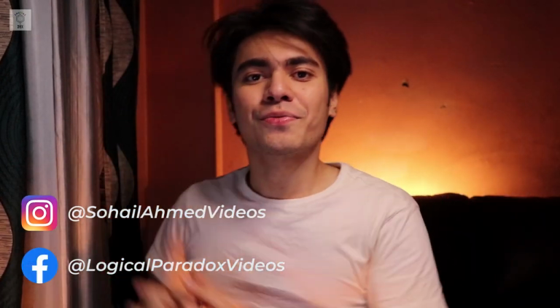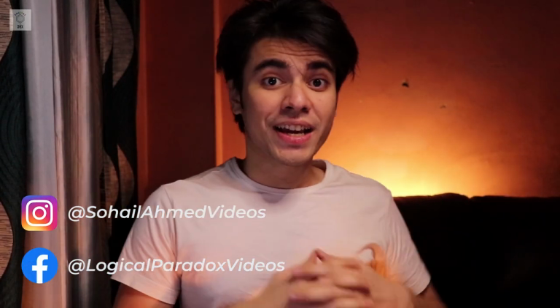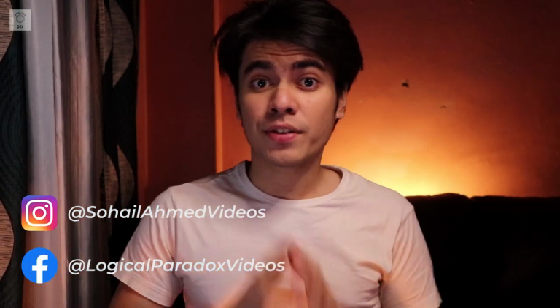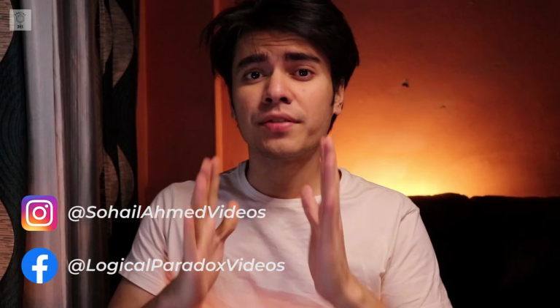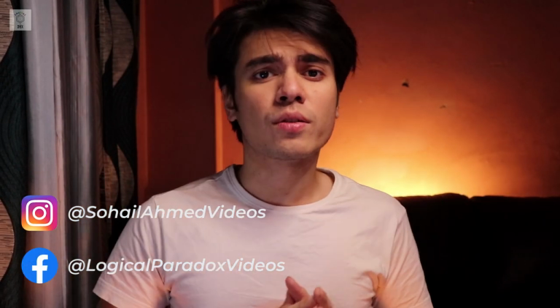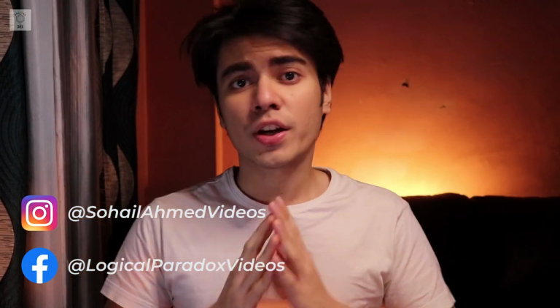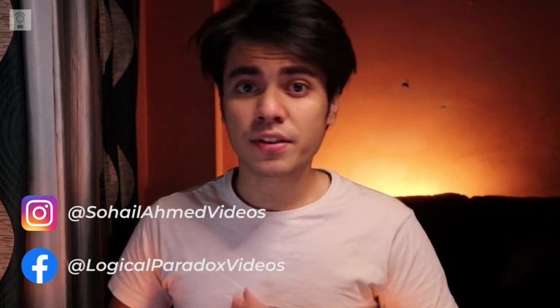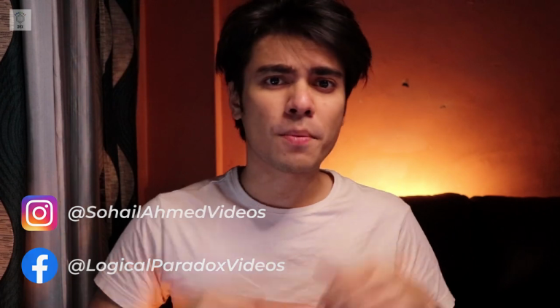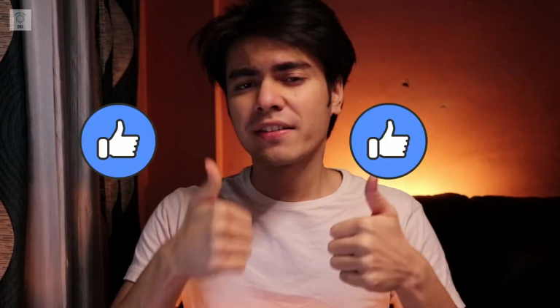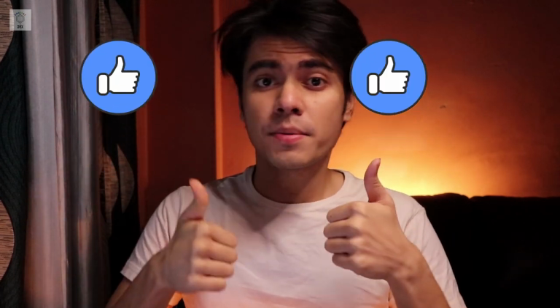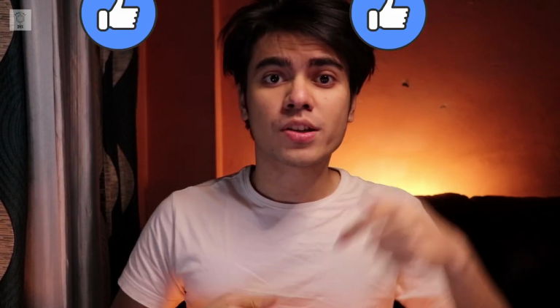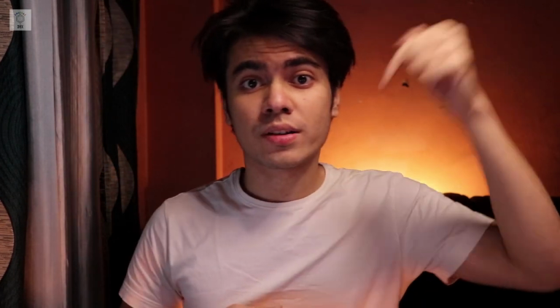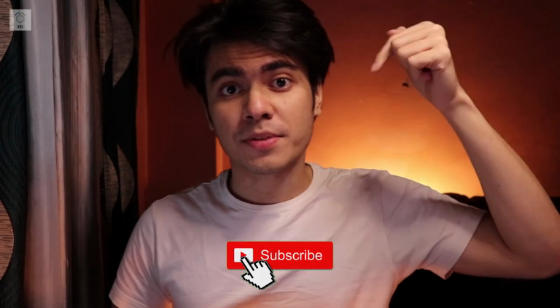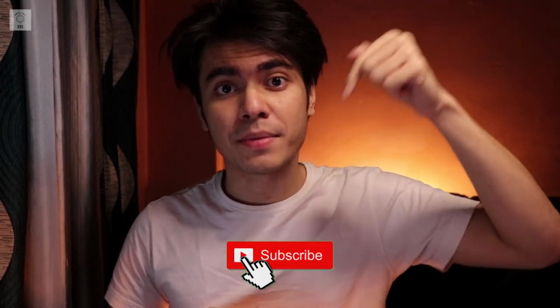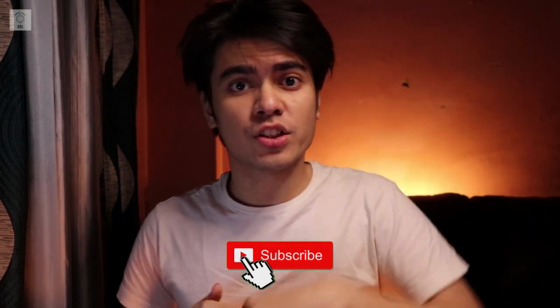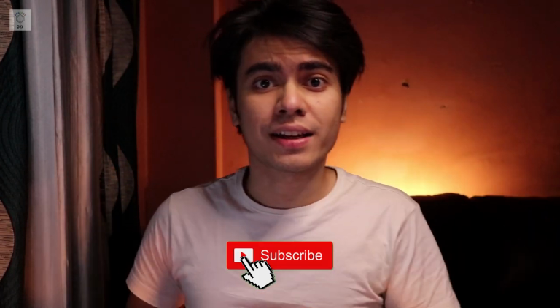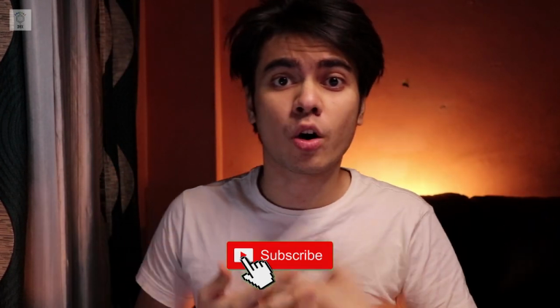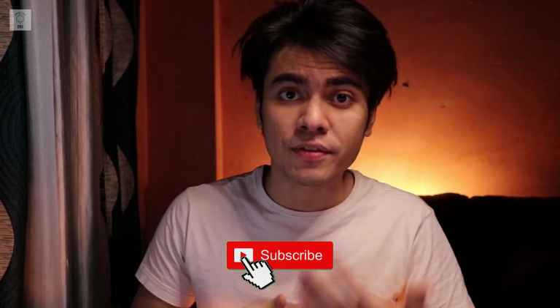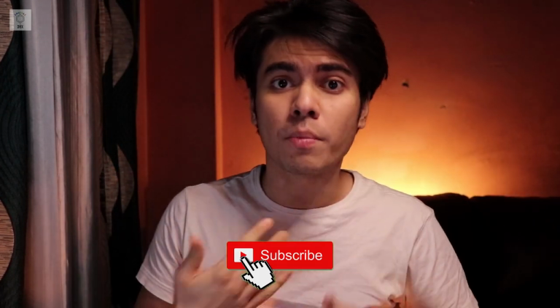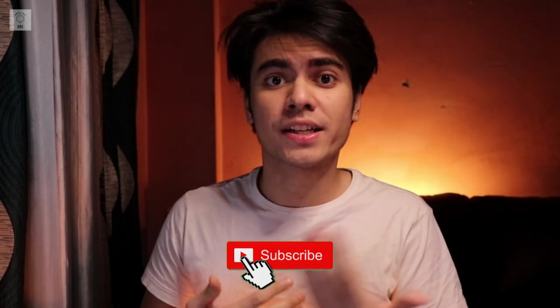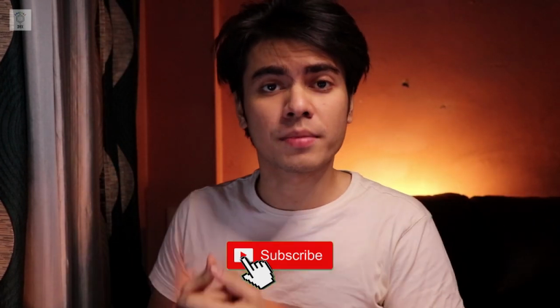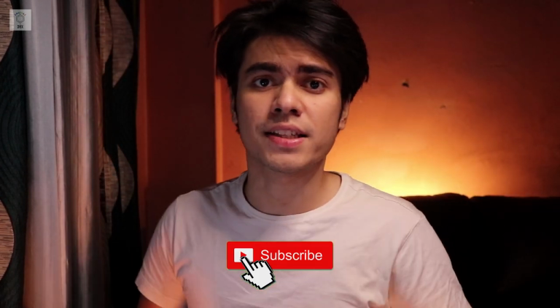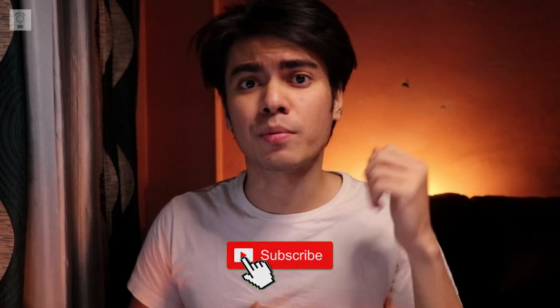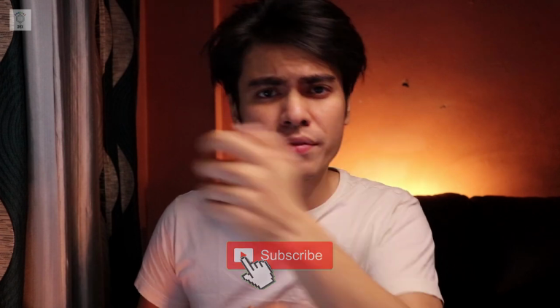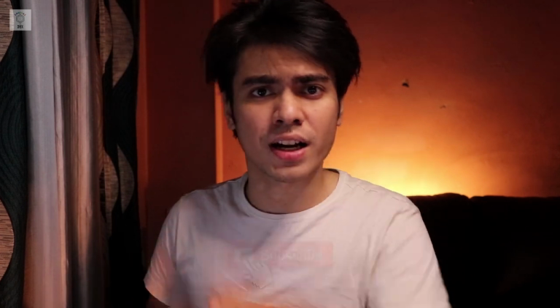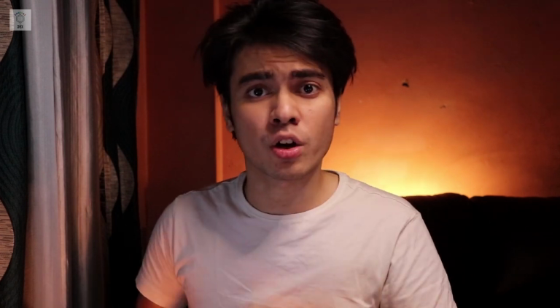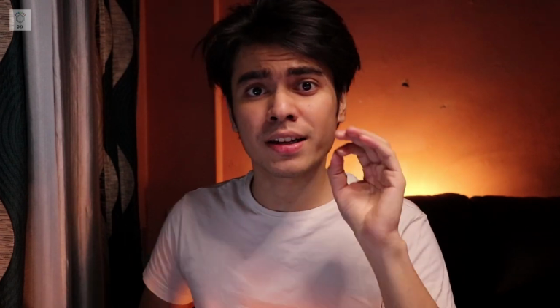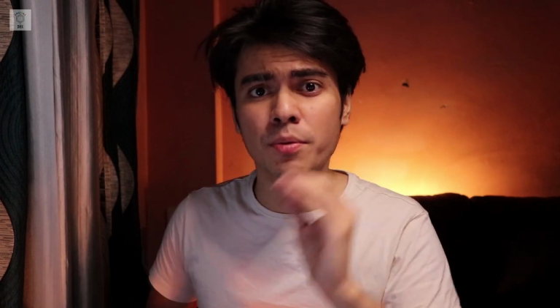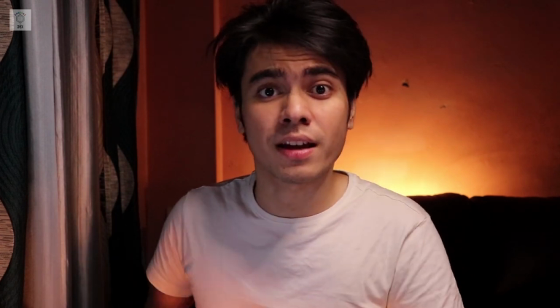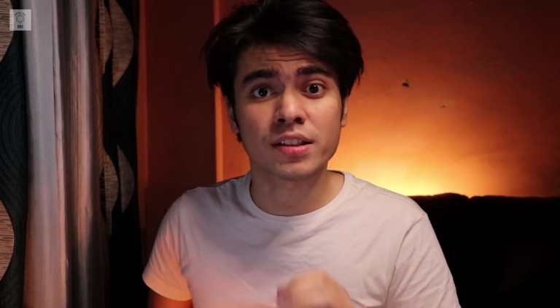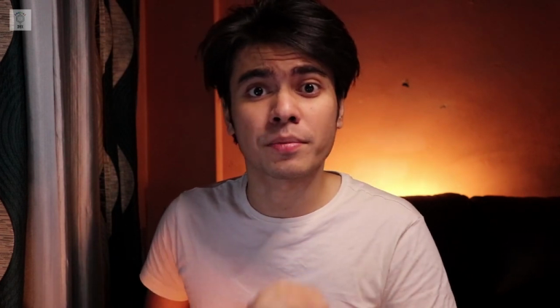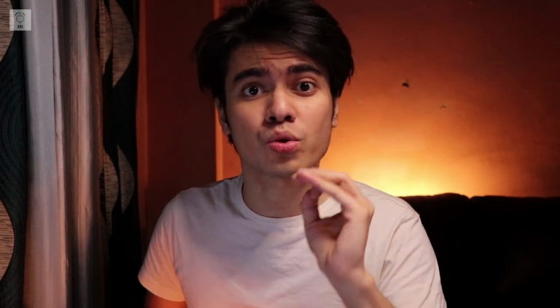That was it for today, guys. If you liked the video, don't forget to give it a big thumbs up, click the subscribe button so you don't miss our other videos, and share it with your friends.